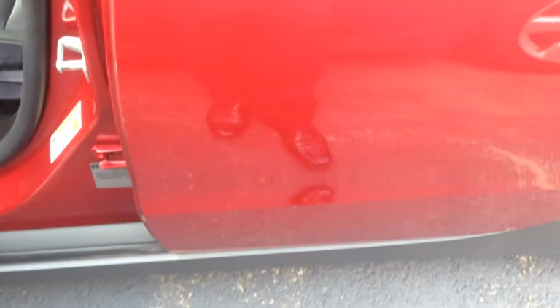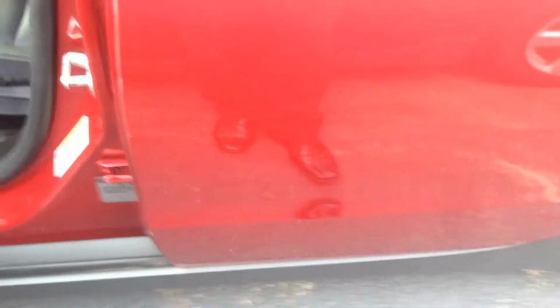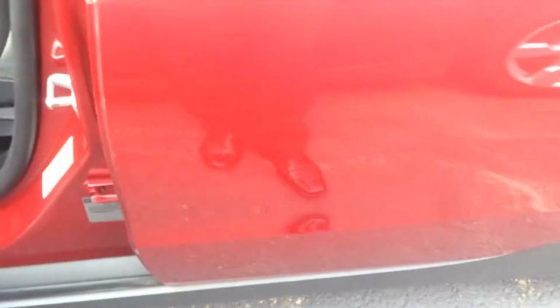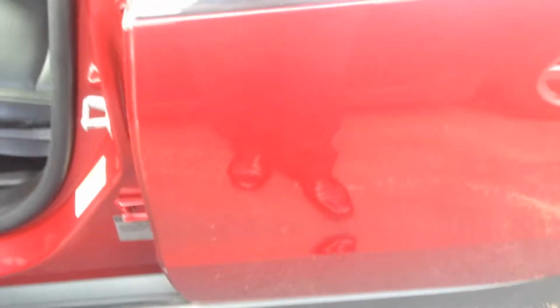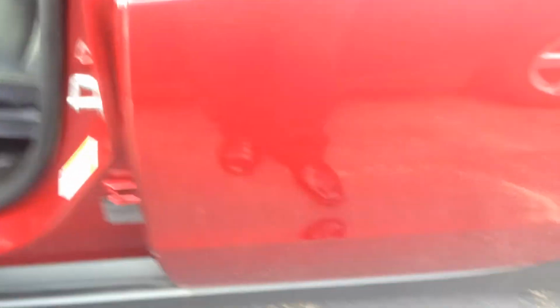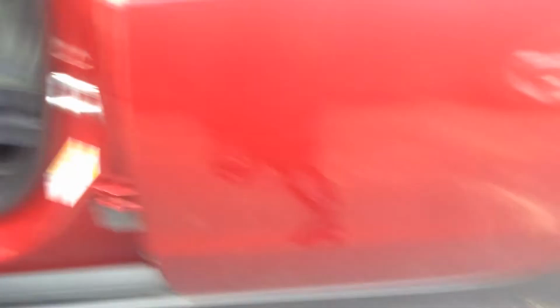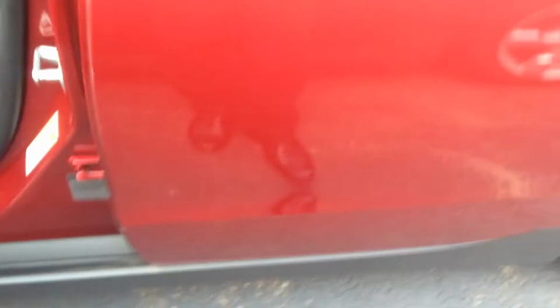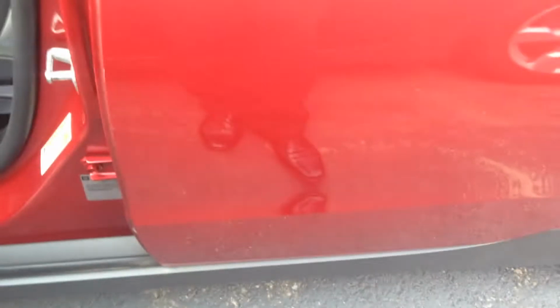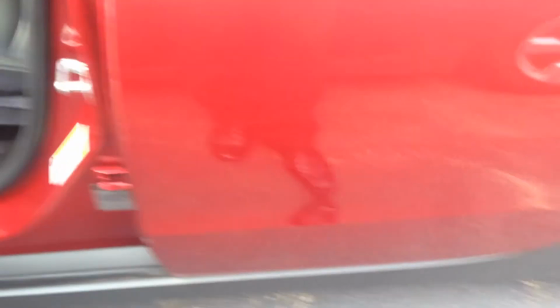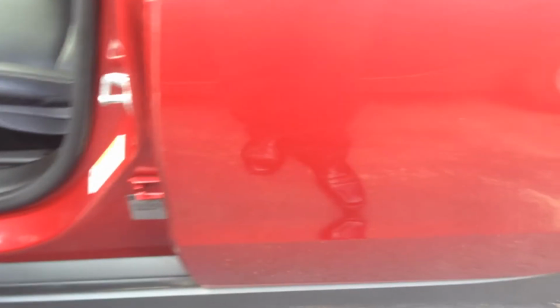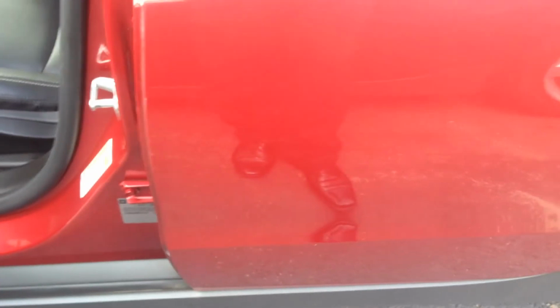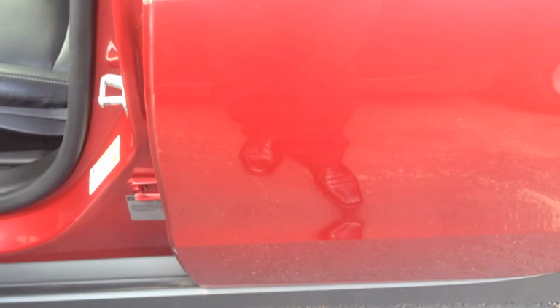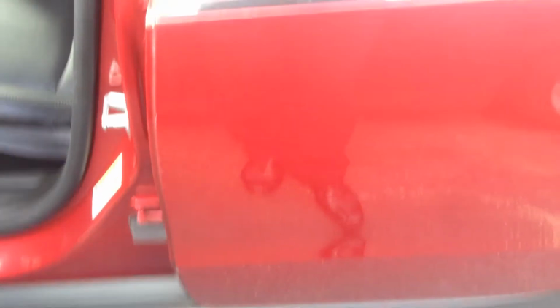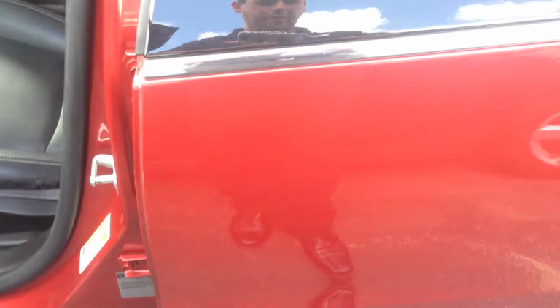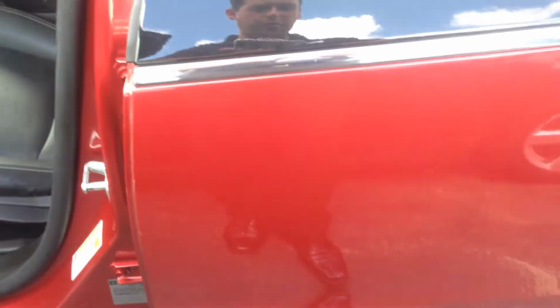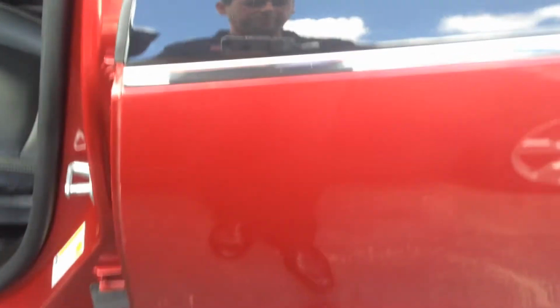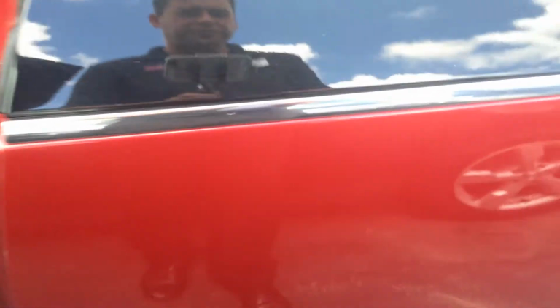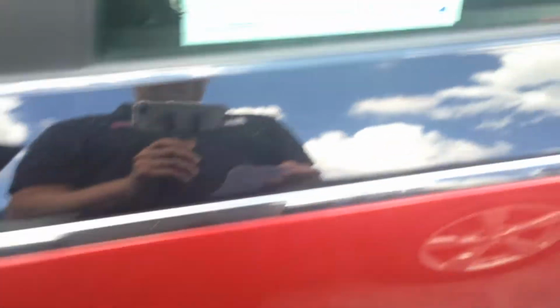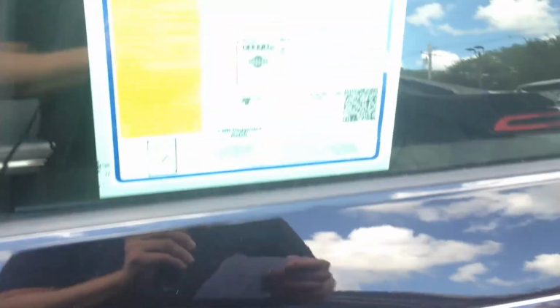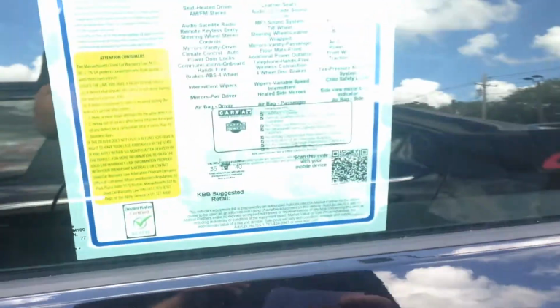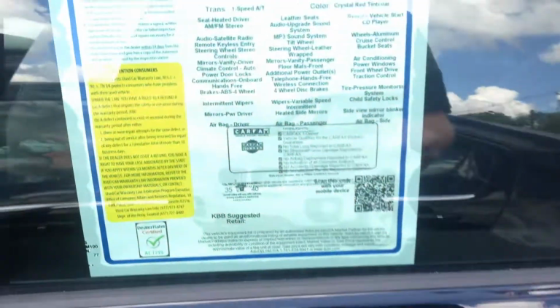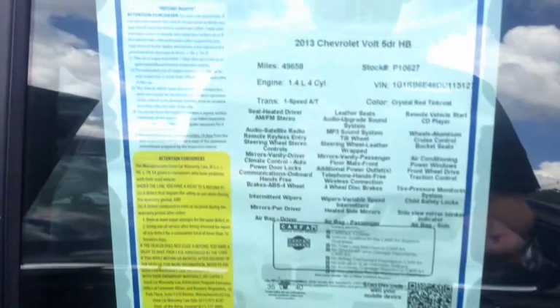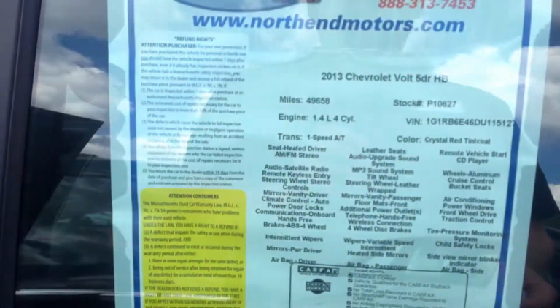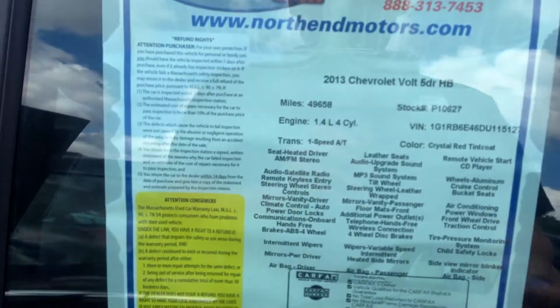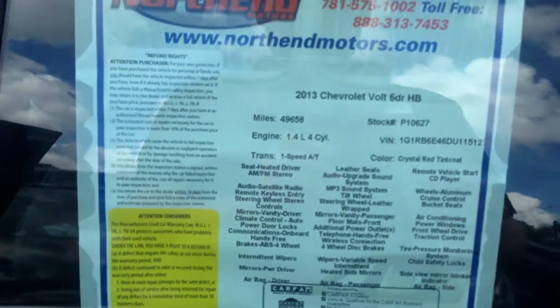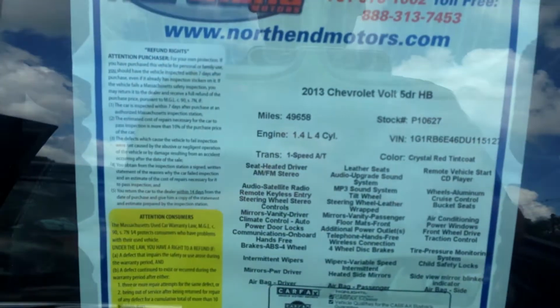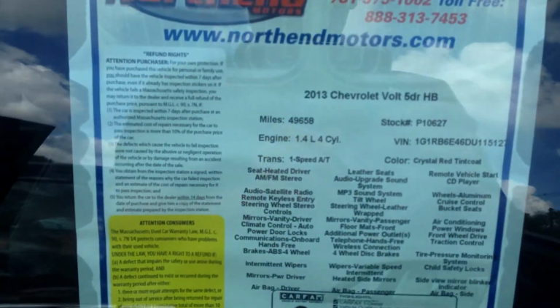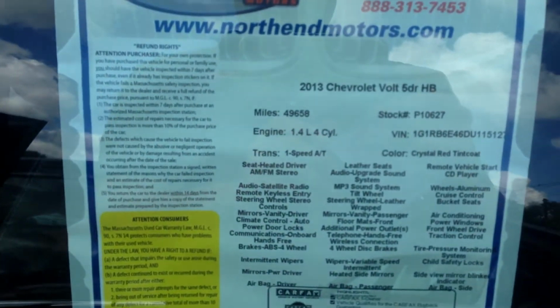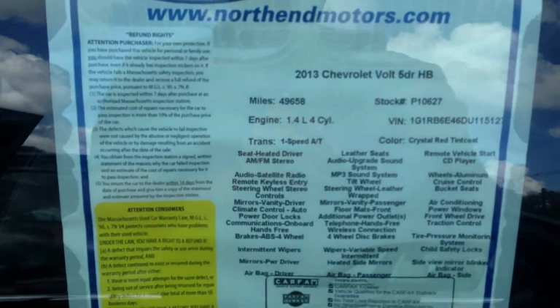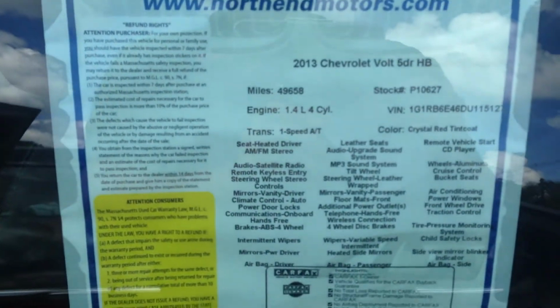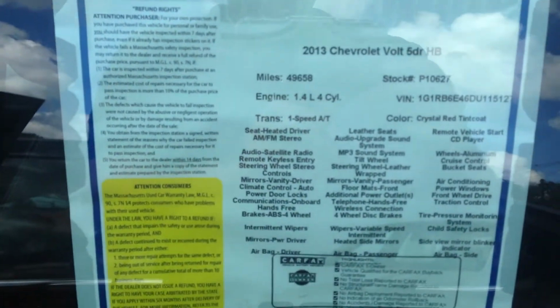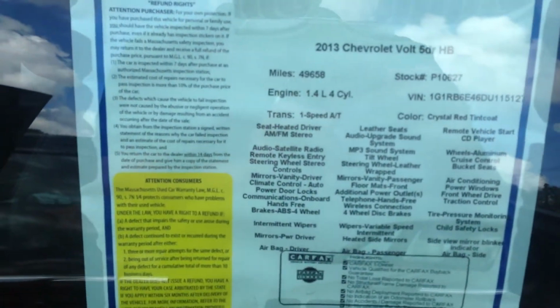Good morning. This video is for Joseph McDermott. My name is Patrick Madden from North End Motors in Canton, Massachusetts. Today I'm going to show you the 2013 Chevy Volt.